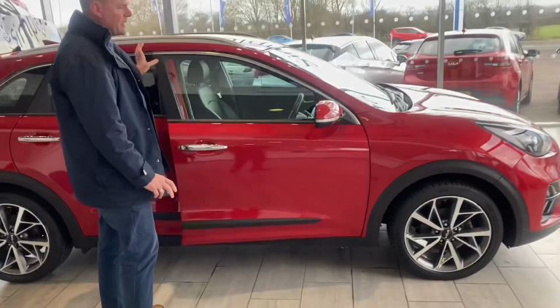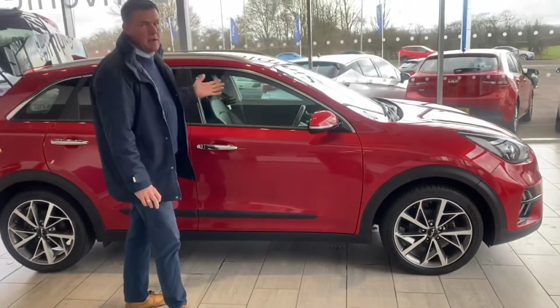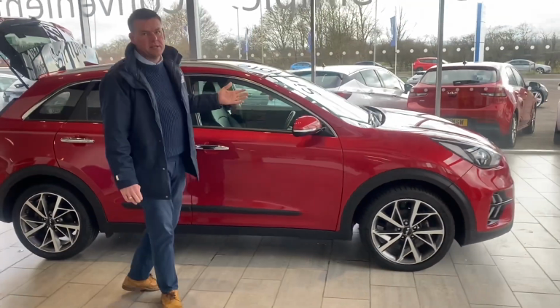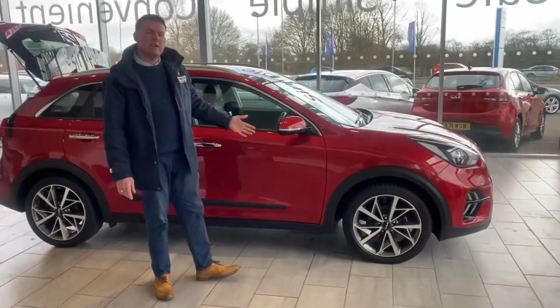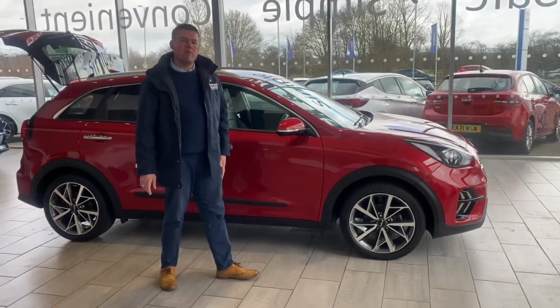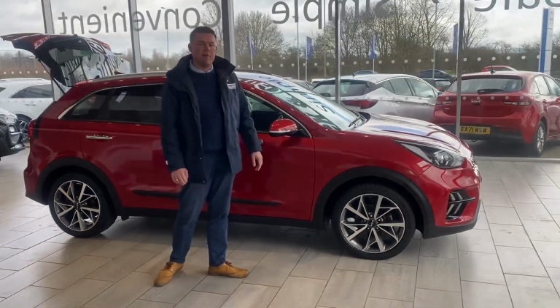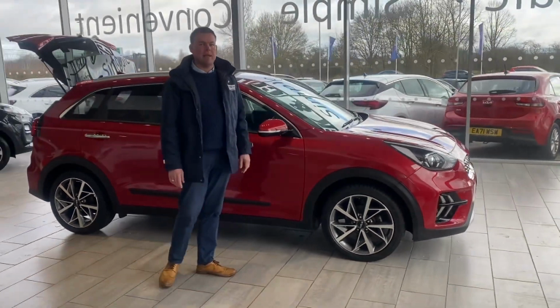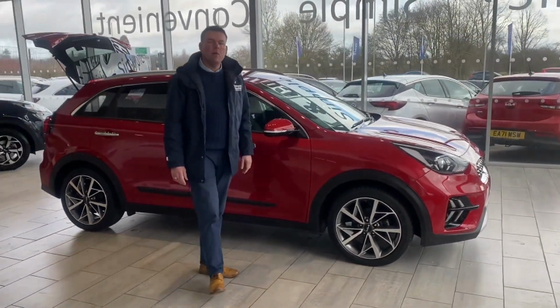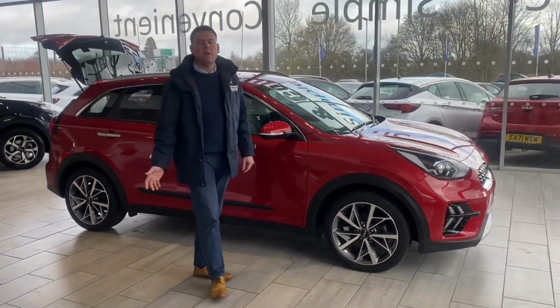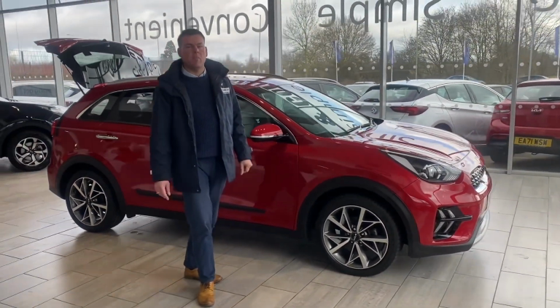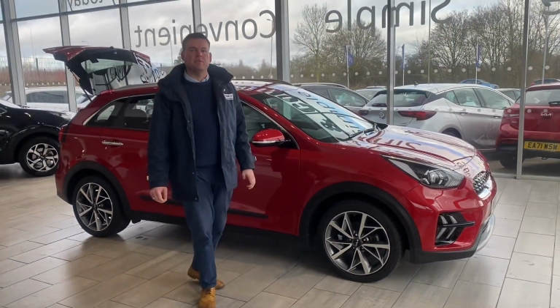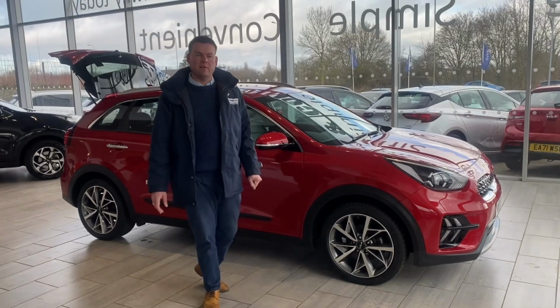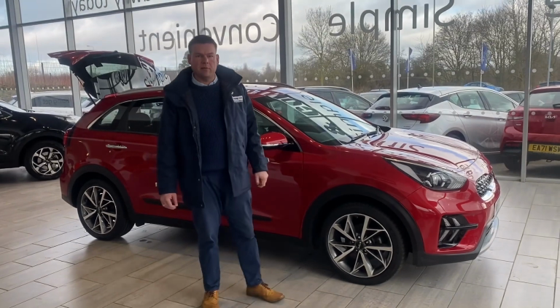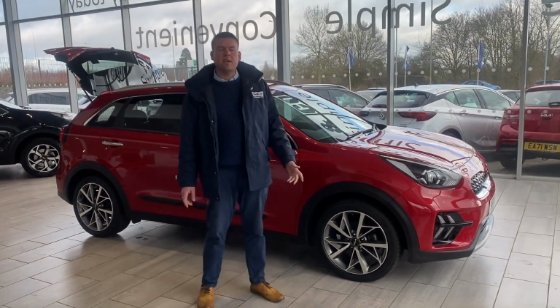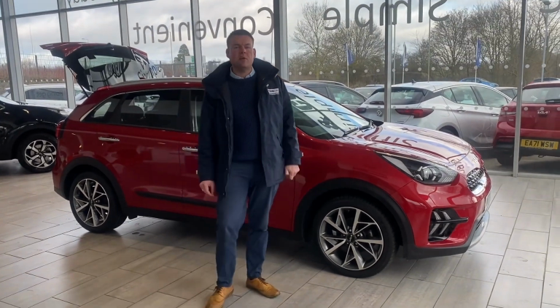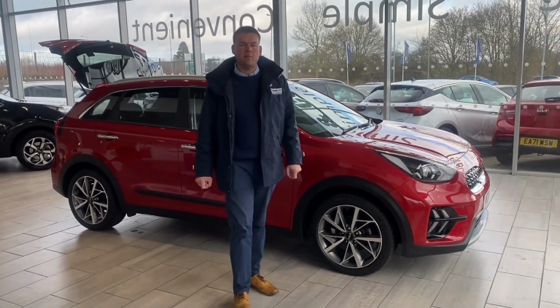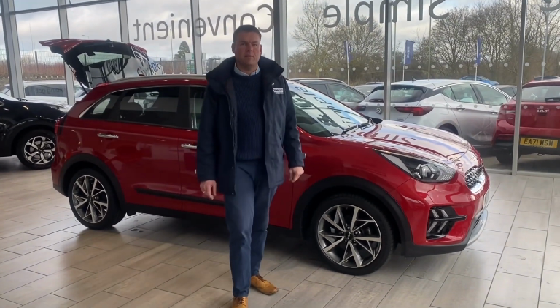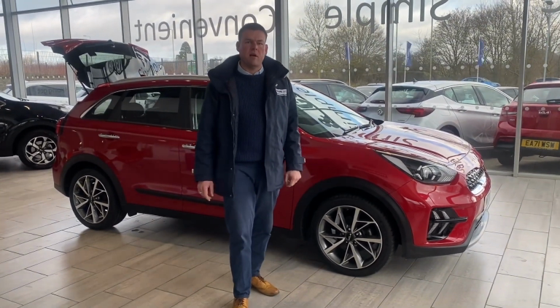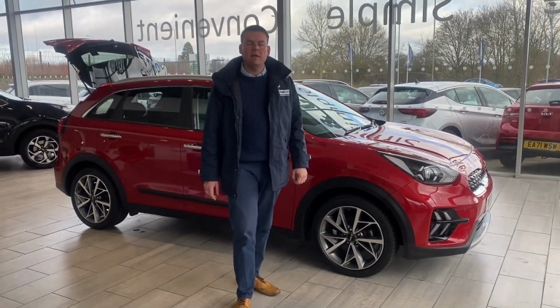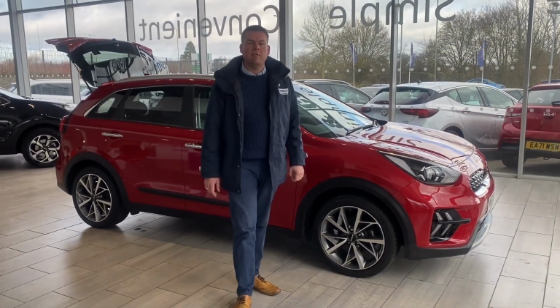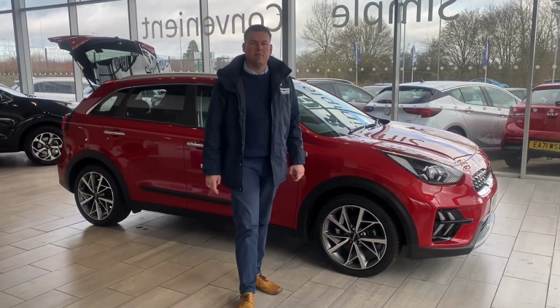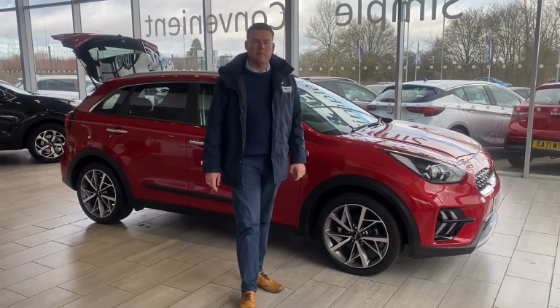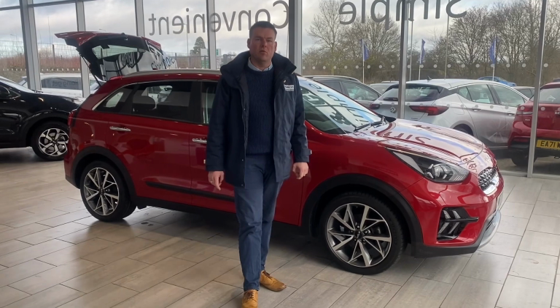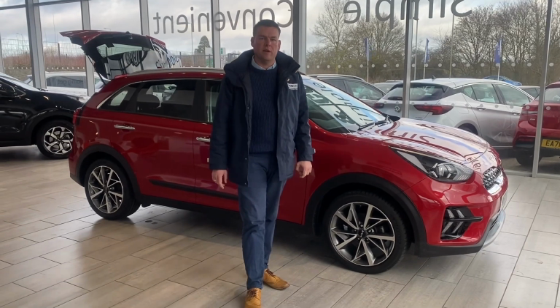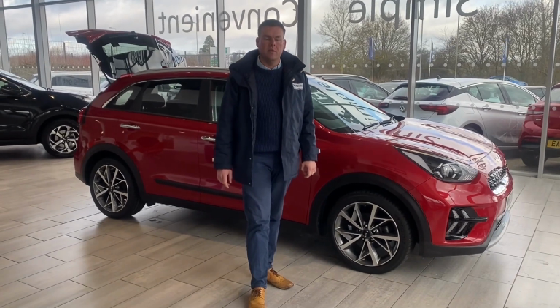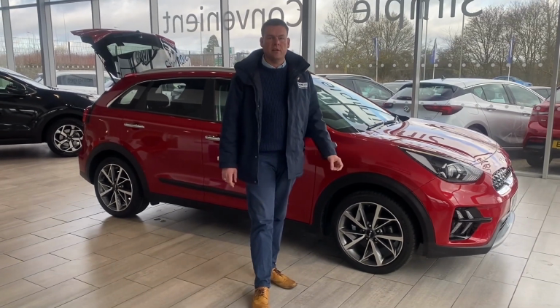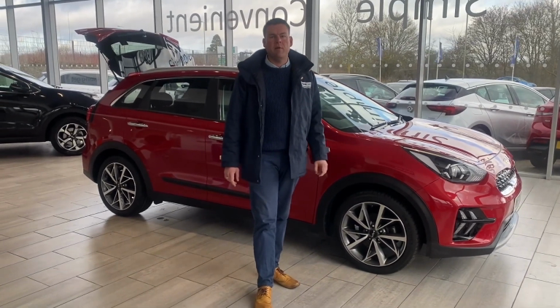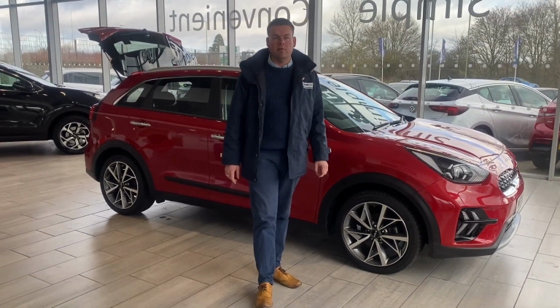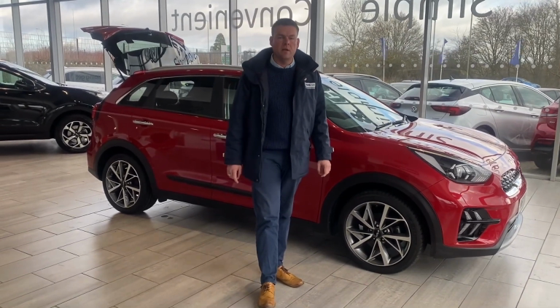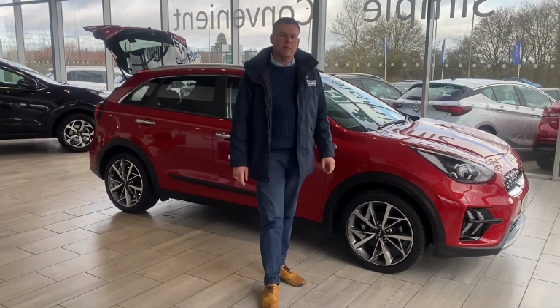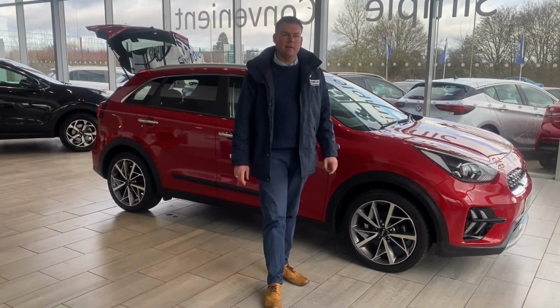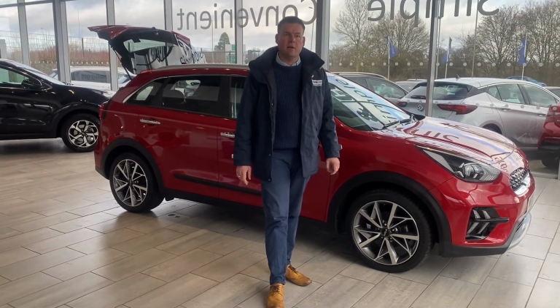In stunning condition, ready to drive away the very same day. Why not reserve it on our website for just £99? Check us out on Trustpilot, where you'll find us 5-star rated, and highly rated for our service on AutoTrader too — so you're going to be very well looked after when you come here to Tanecars.